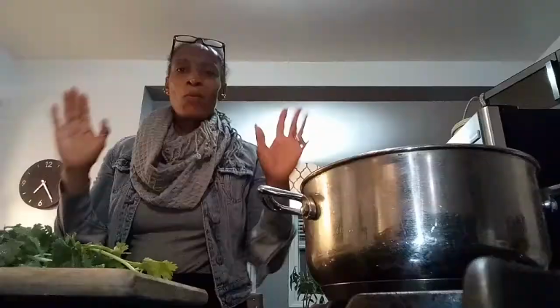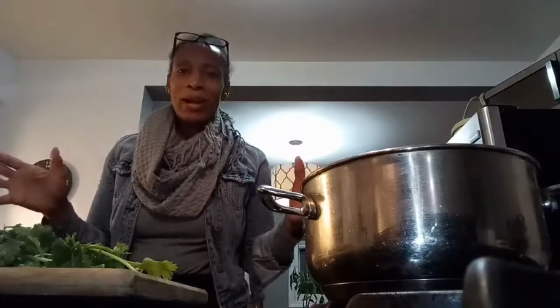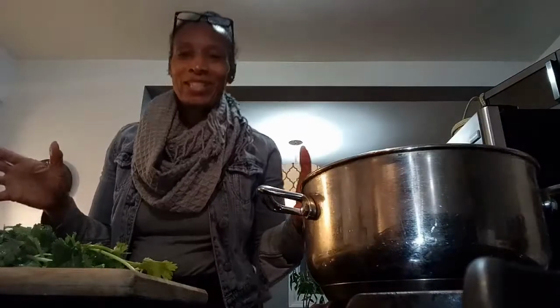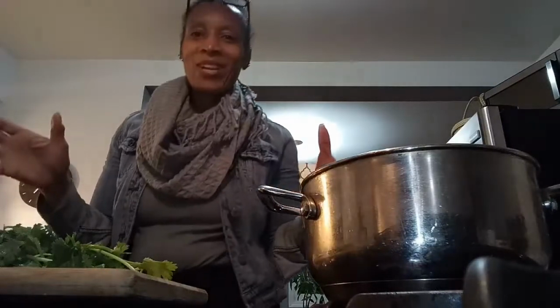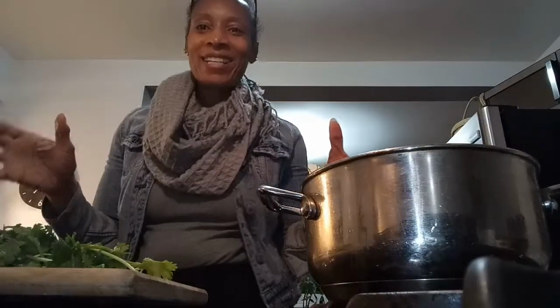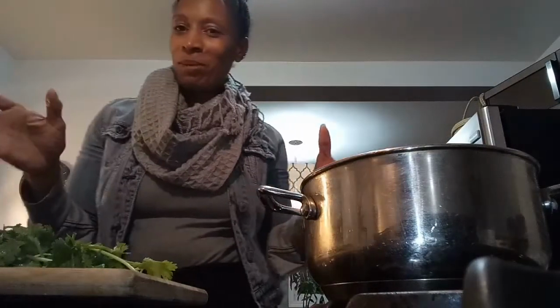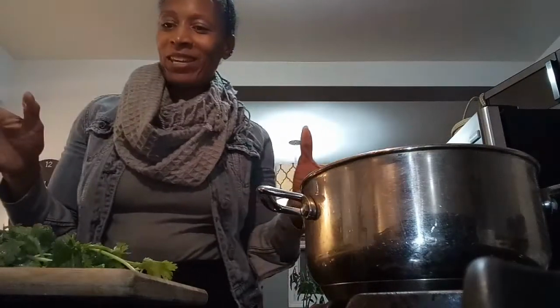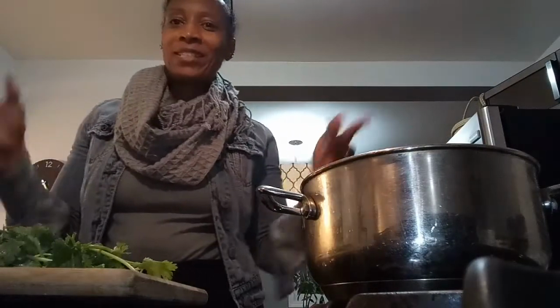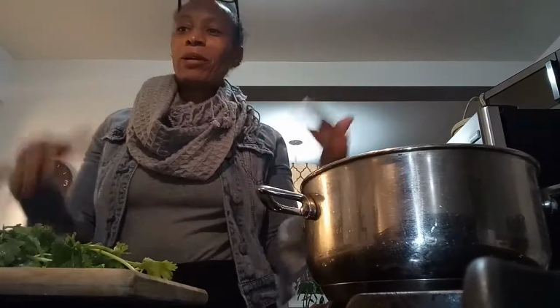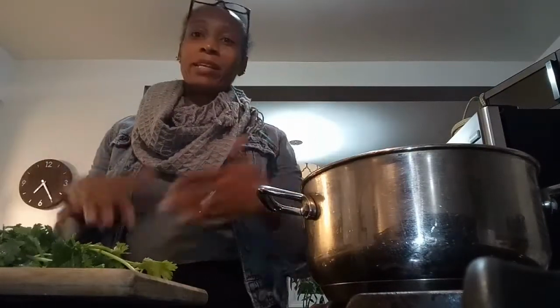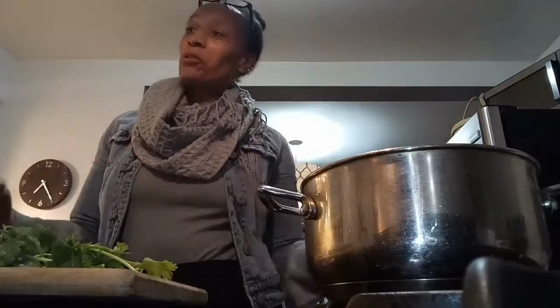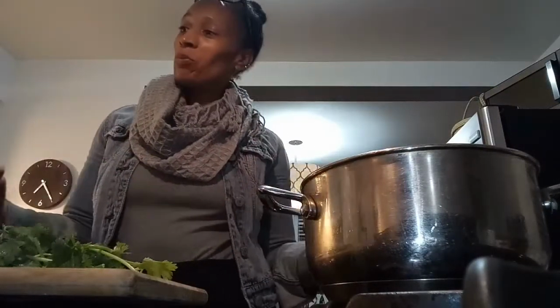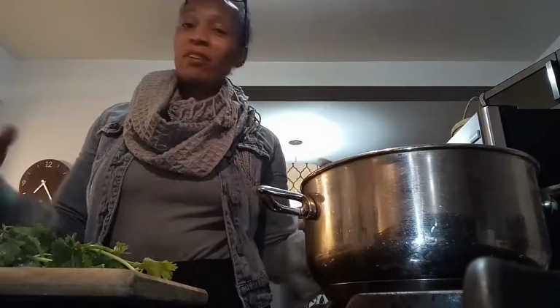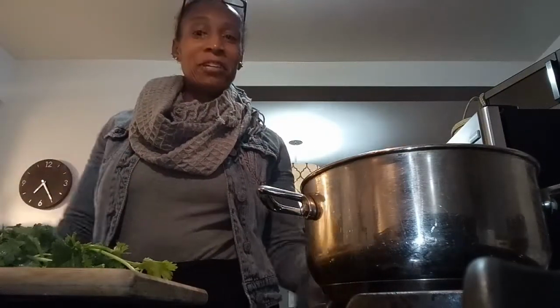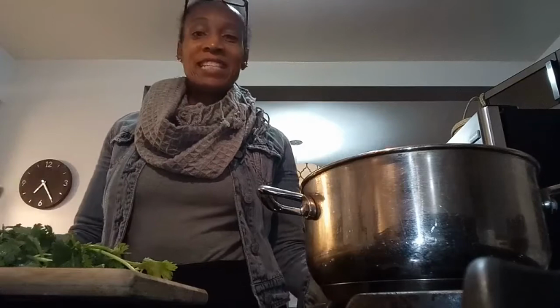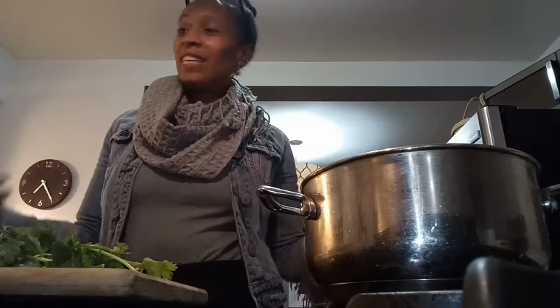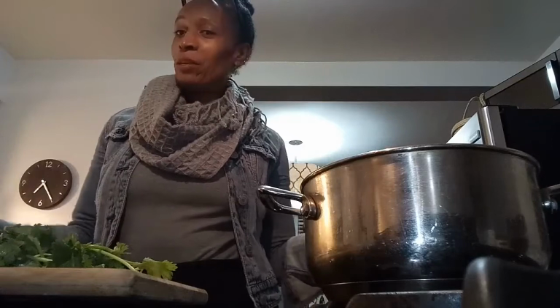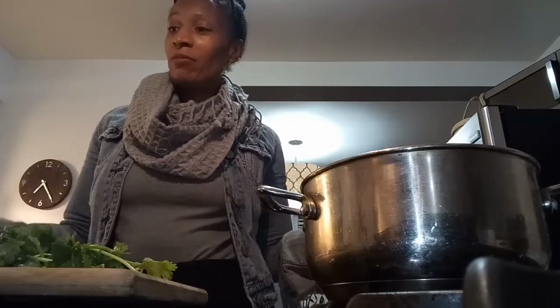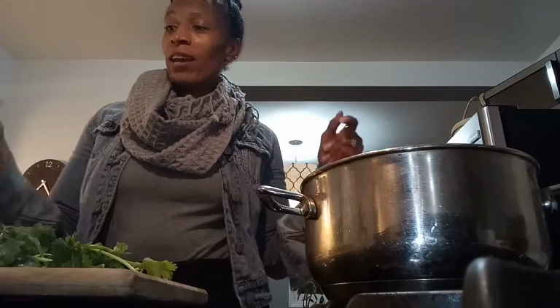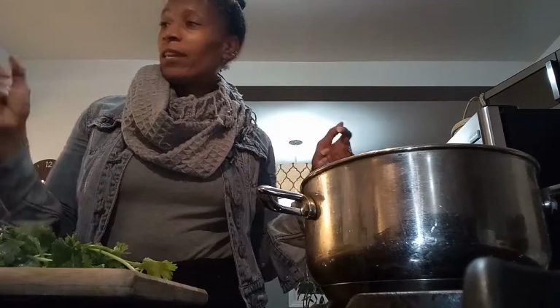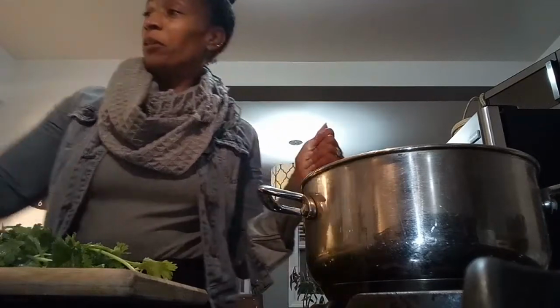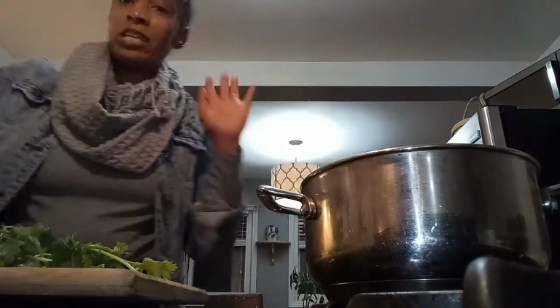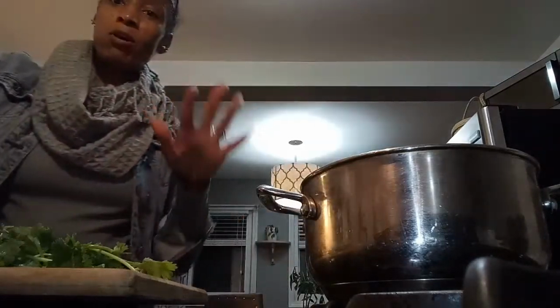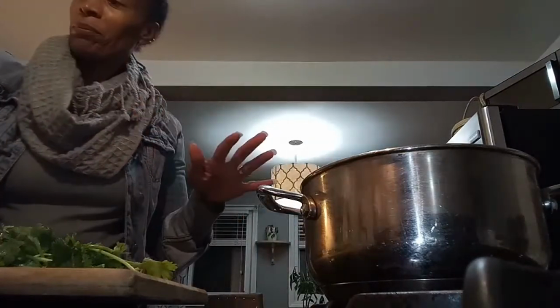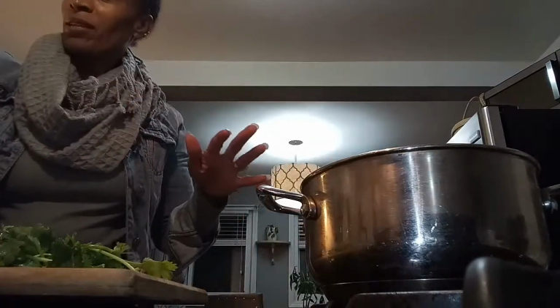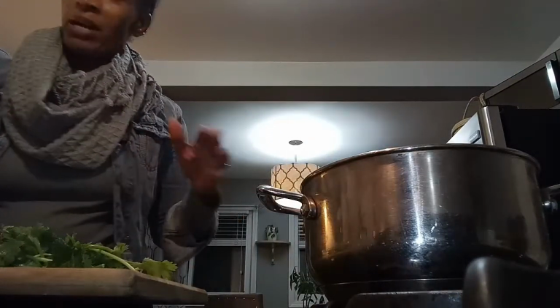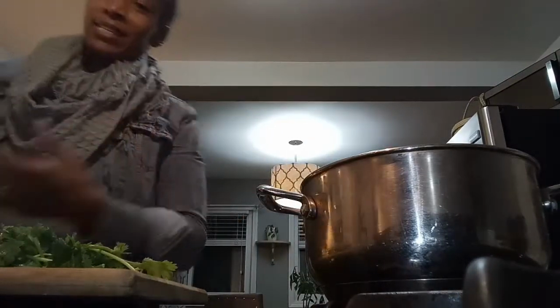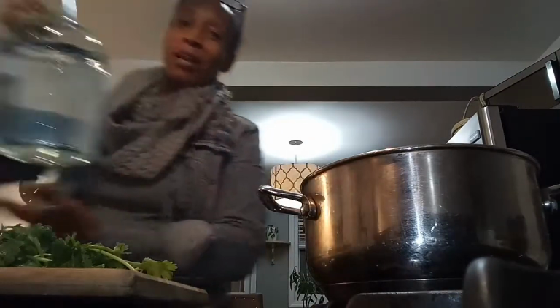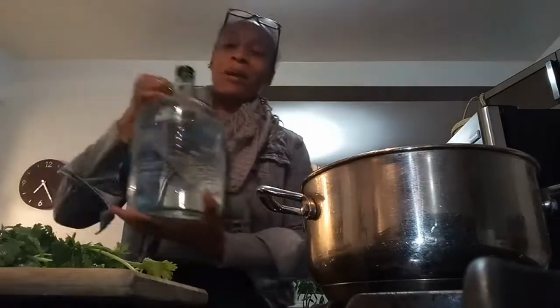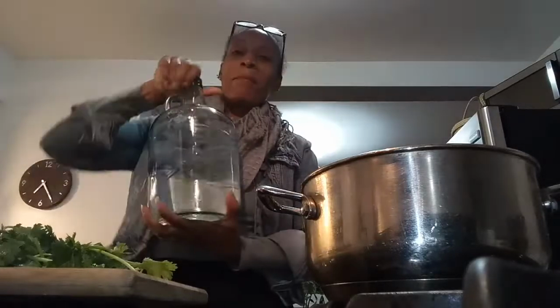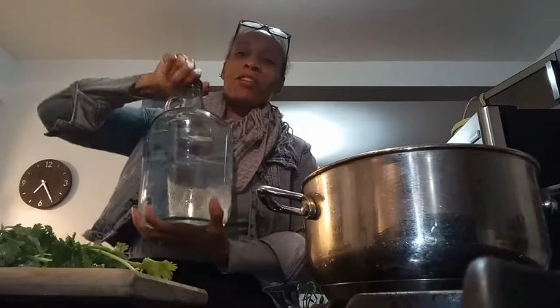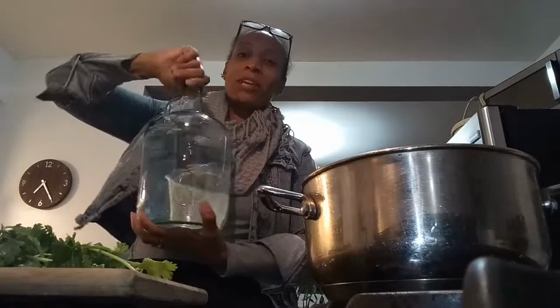Welcome back to my channel, Simply Black Vegan. Today we're going to make a lentil soup — very easy and inexpensive. I'm going to keep going so you guys can see what I'm doing.